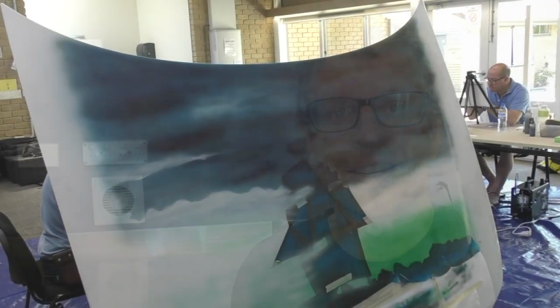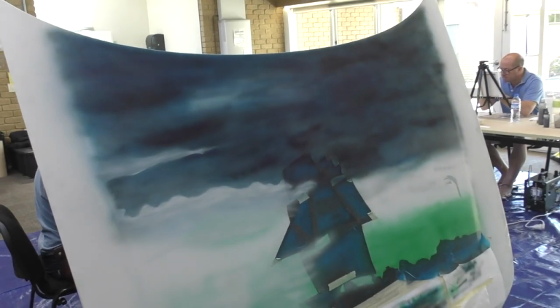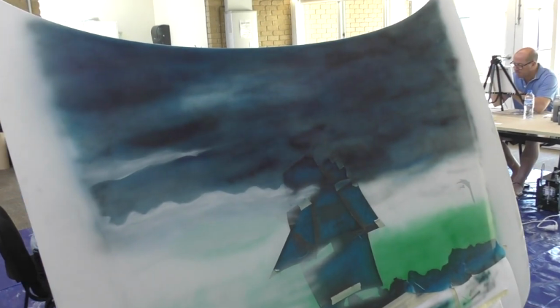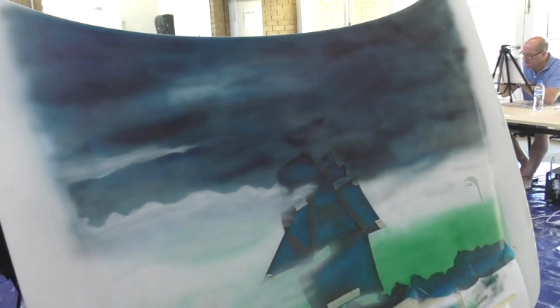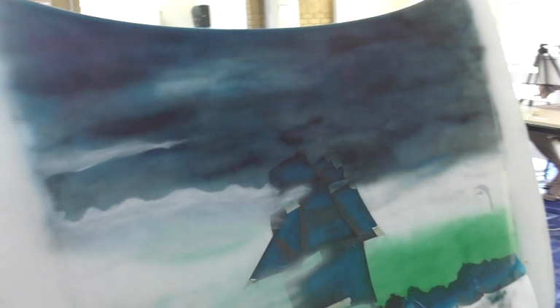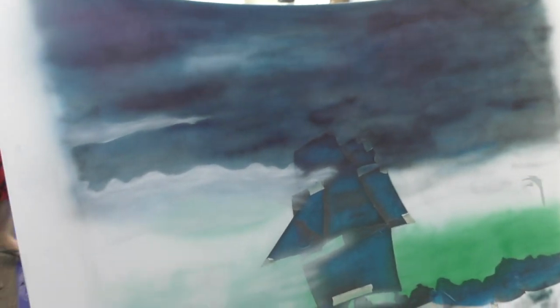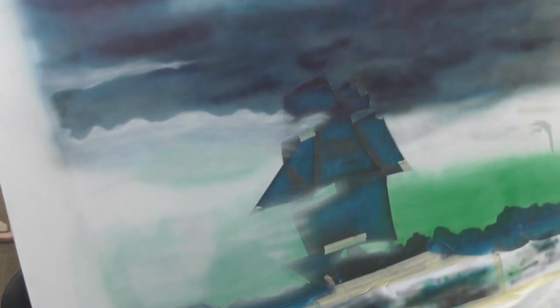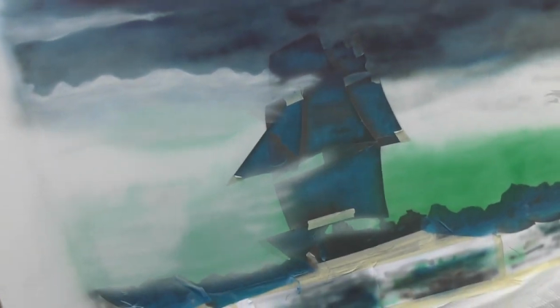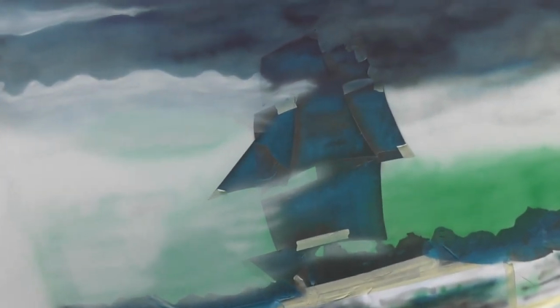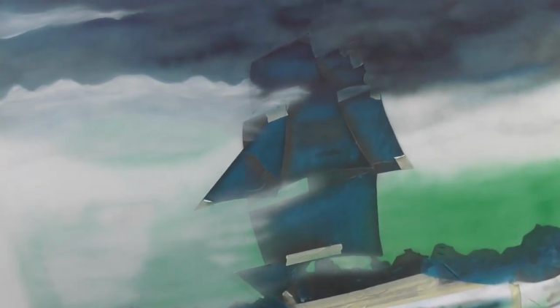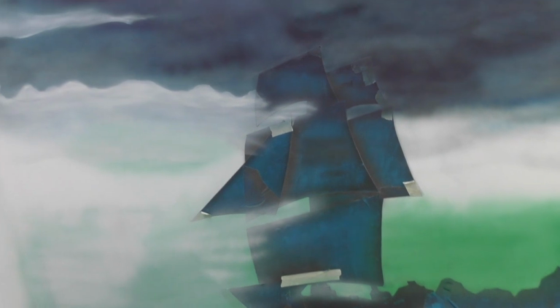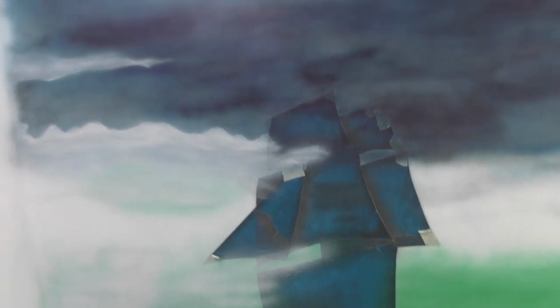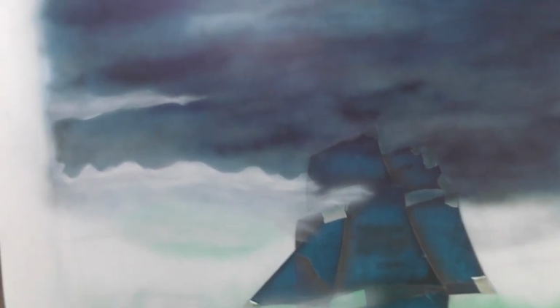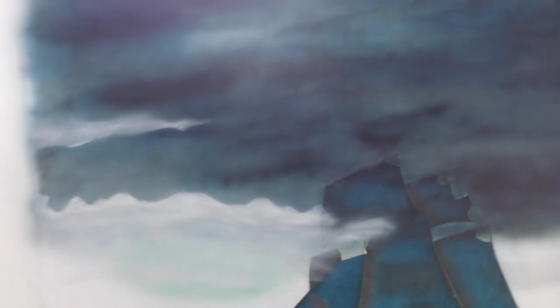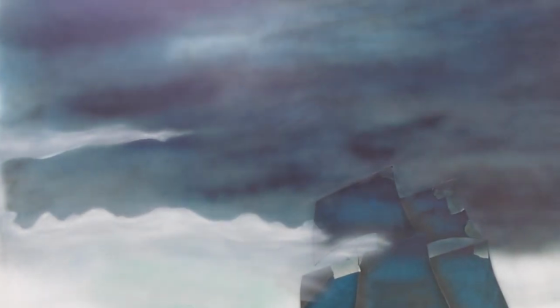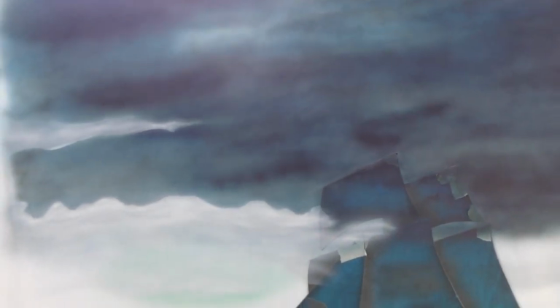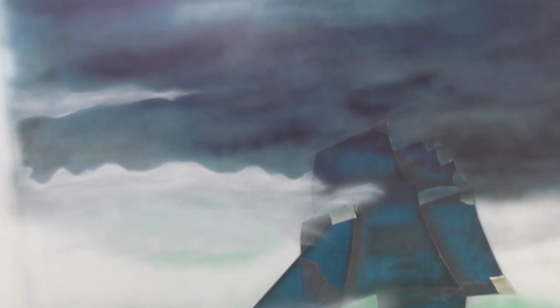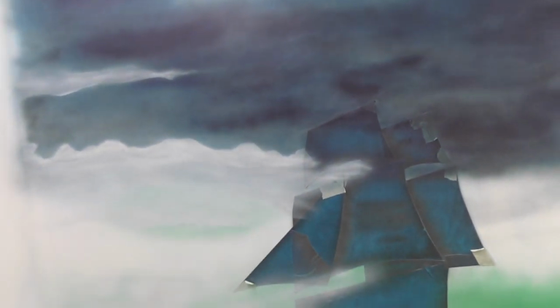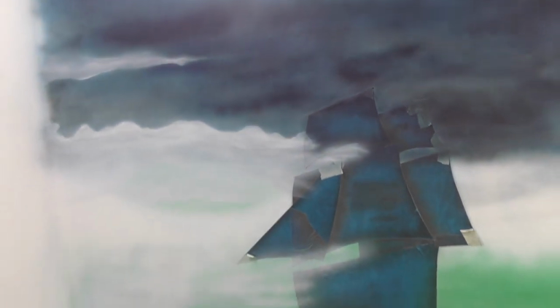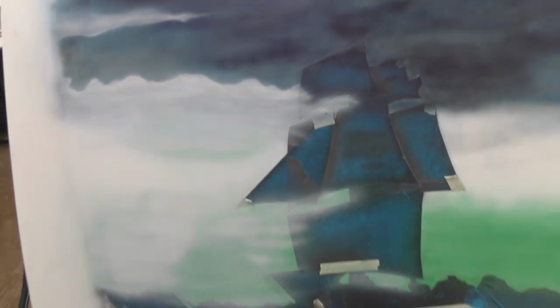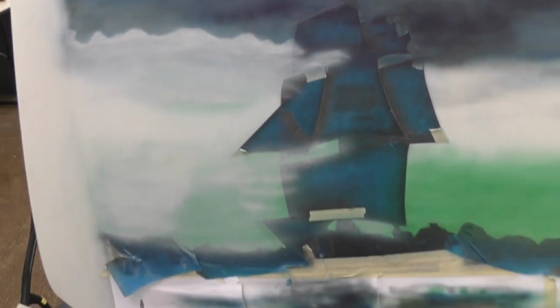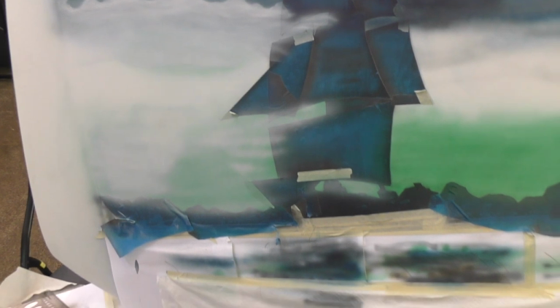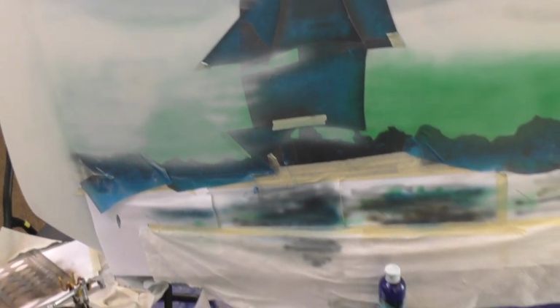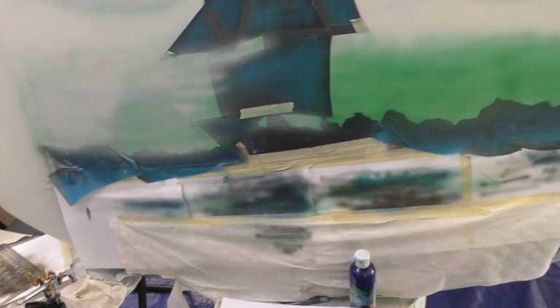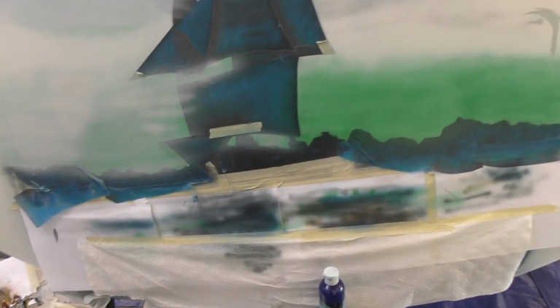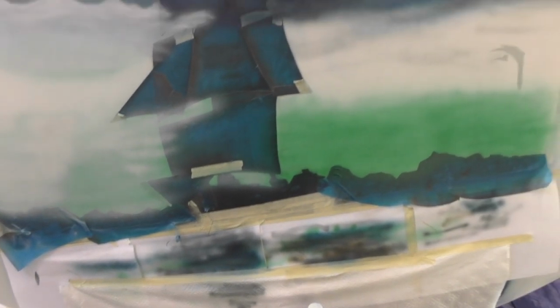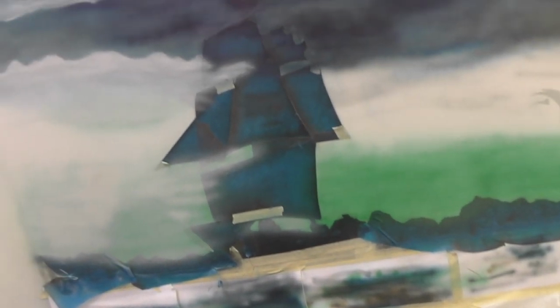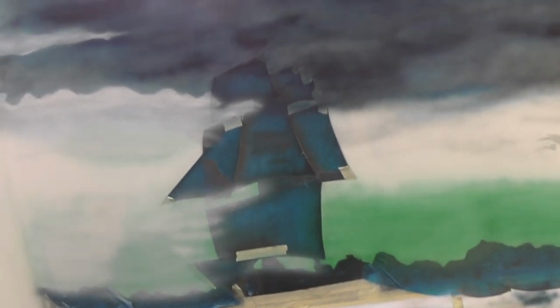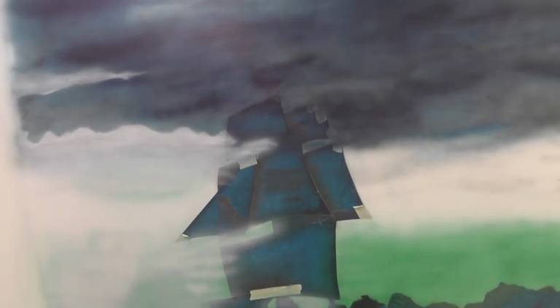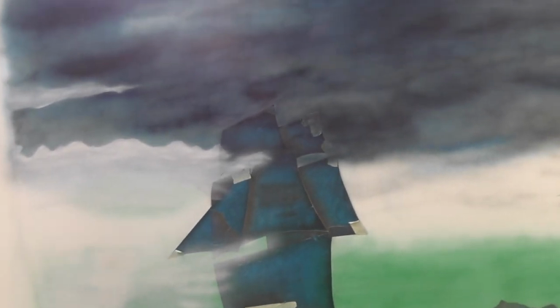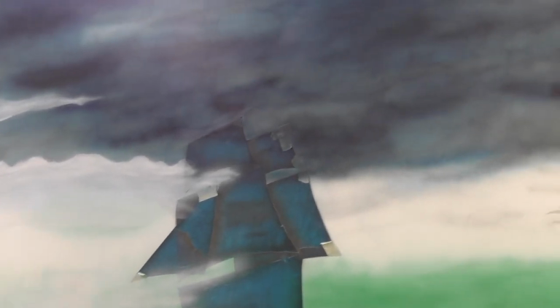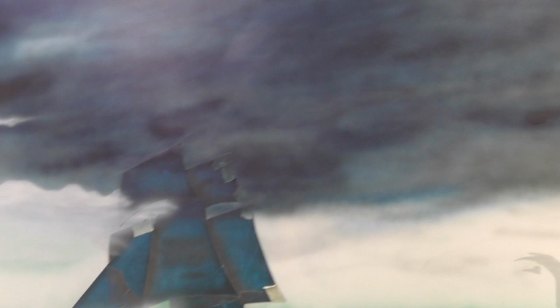Tim's working on his bonnet or hood, all masked up, working on the clouds. He's got some skulls down the bottom as well, which are all masked up, so unfortunately we can't show you that just yet.